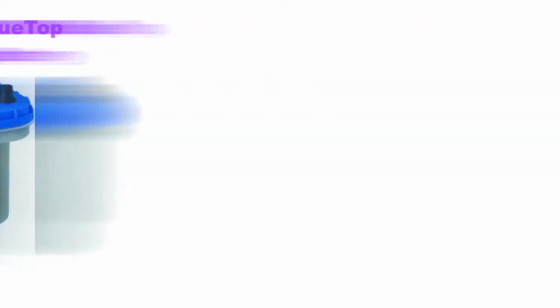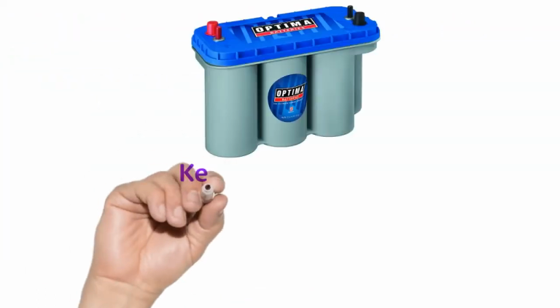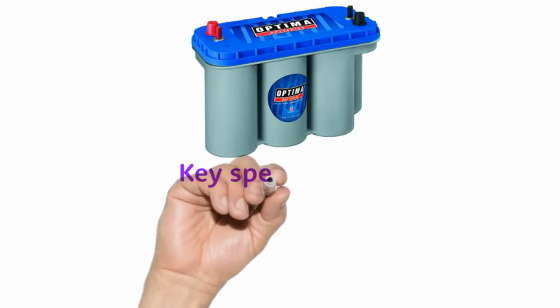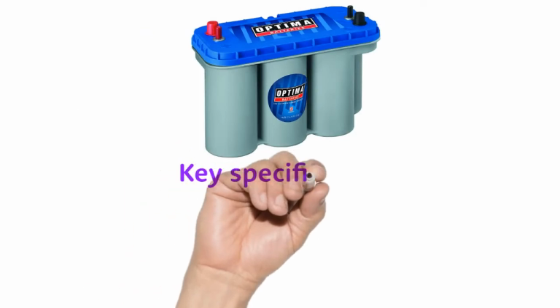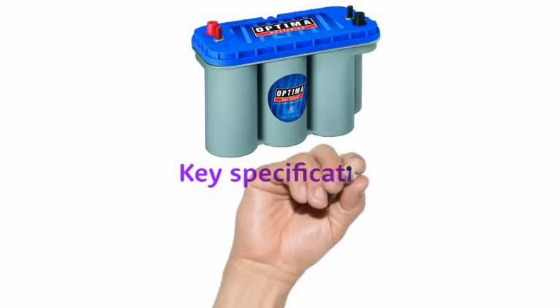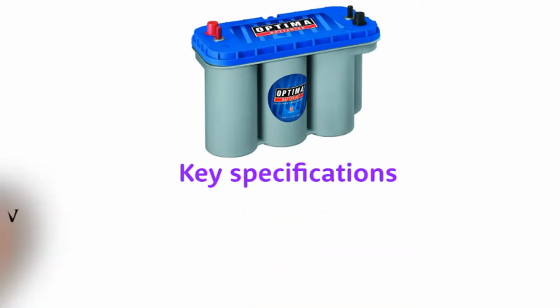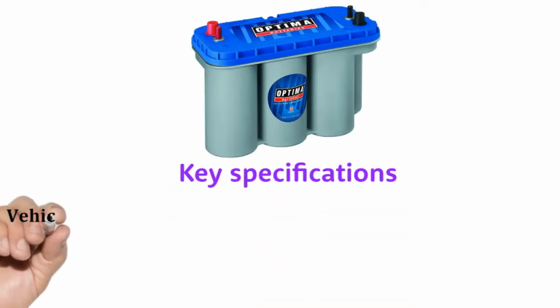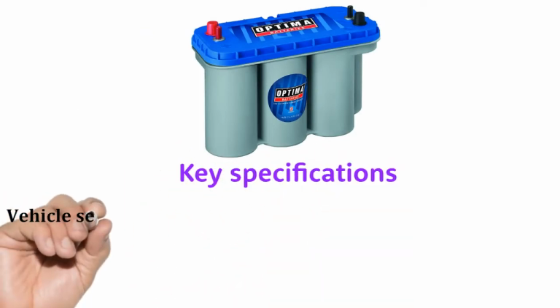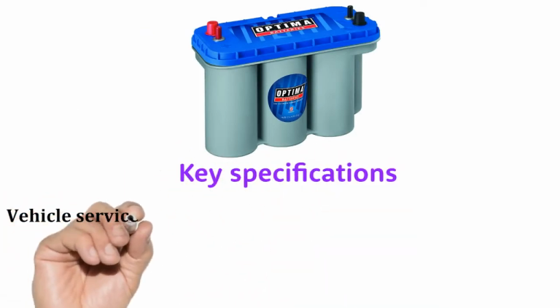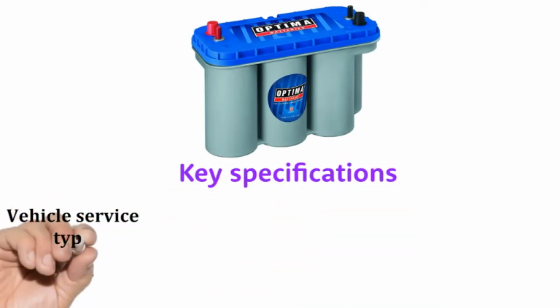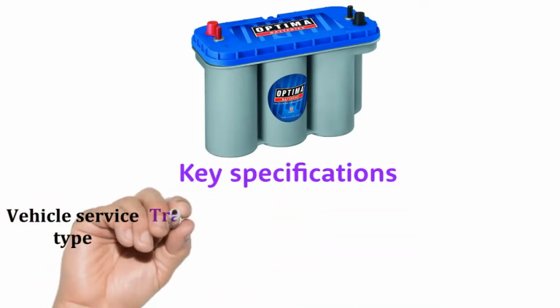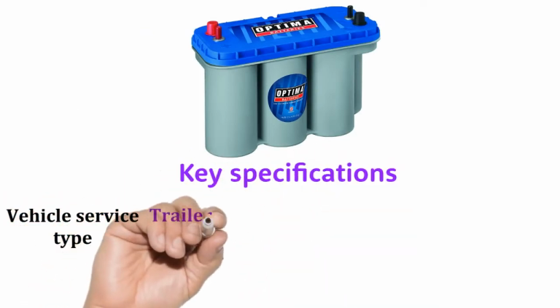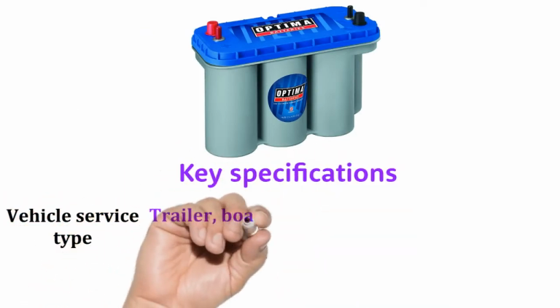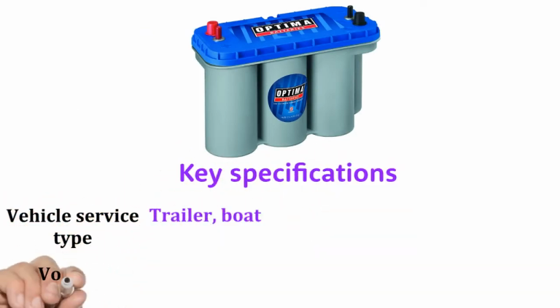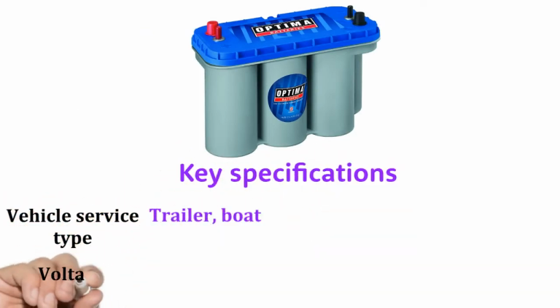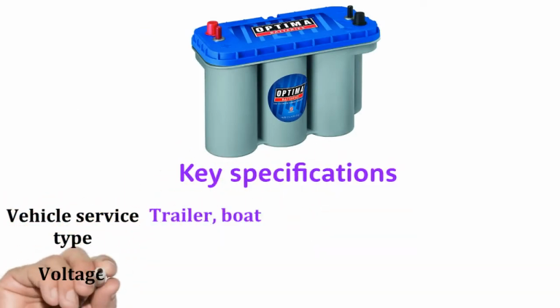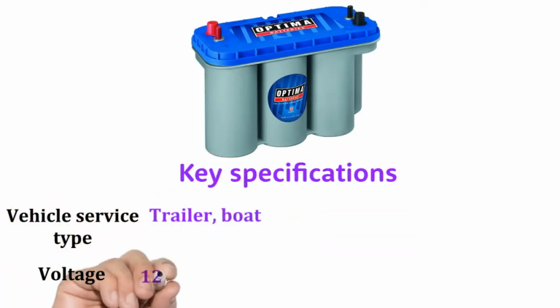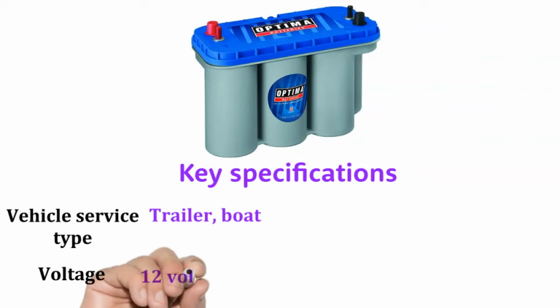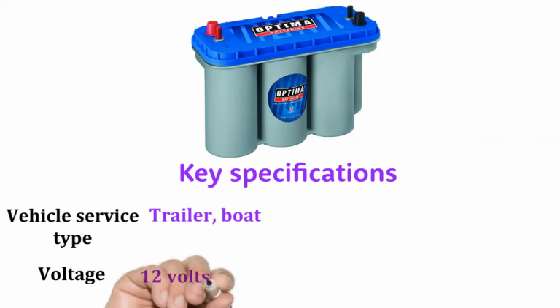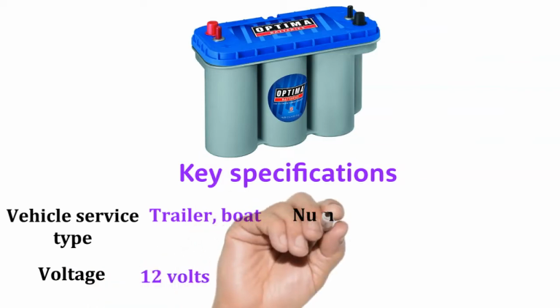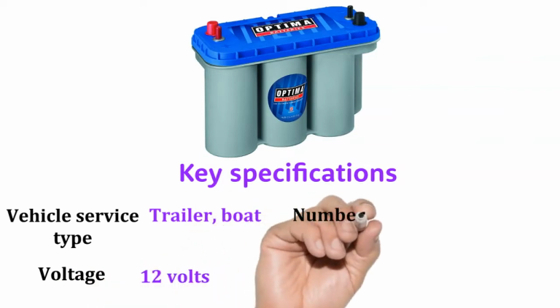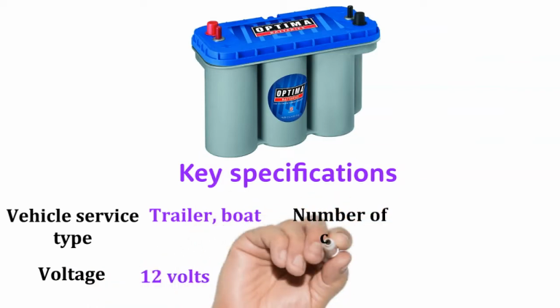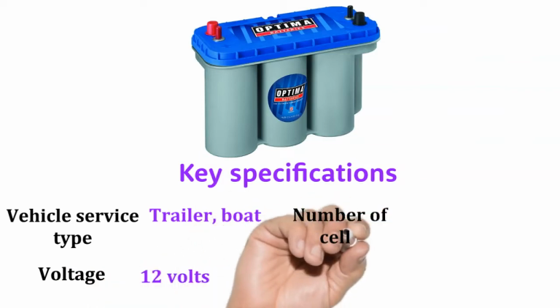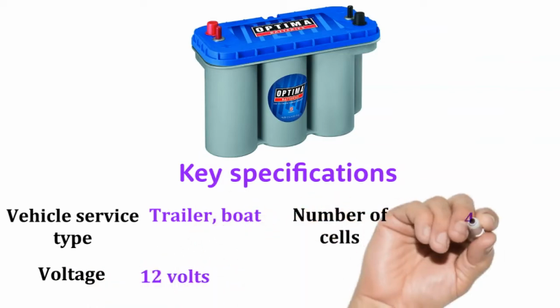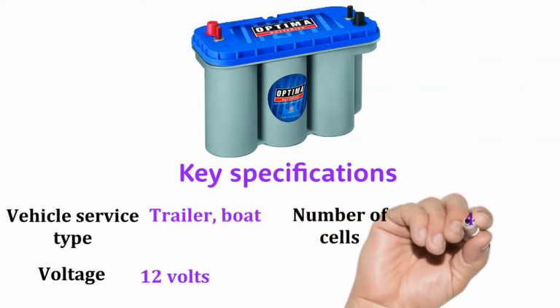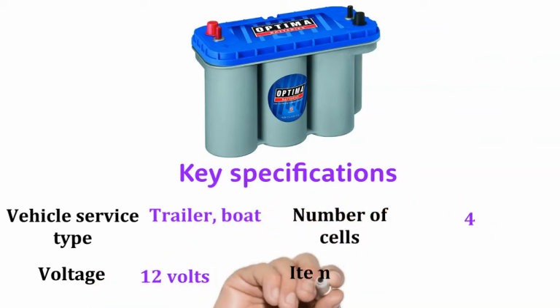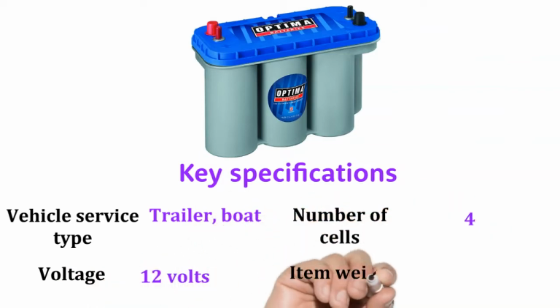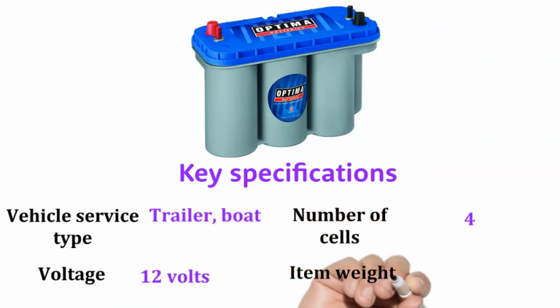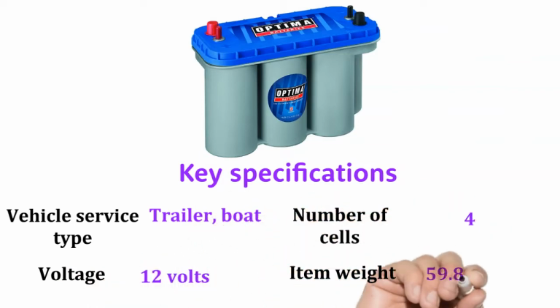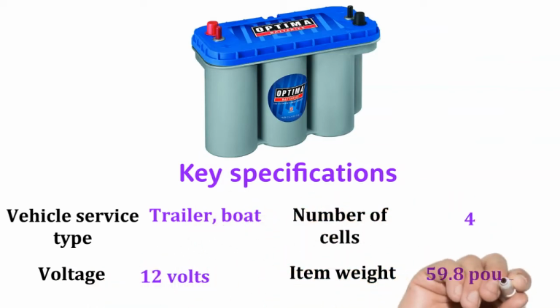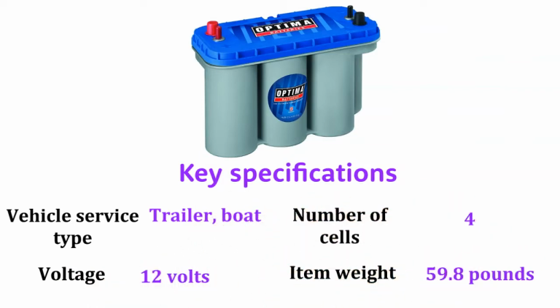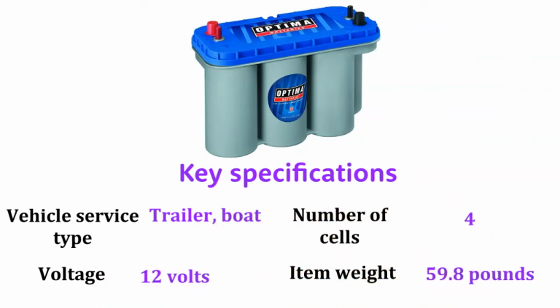Key Specifications: Vehicle Service Type — Trailer, Boat. Voltage: 12 Volts. Number of Cells: 4. Item Weight: 59.8 Pounds.